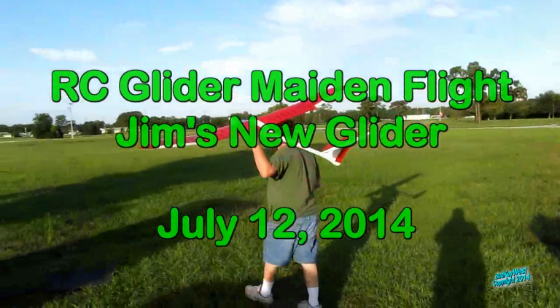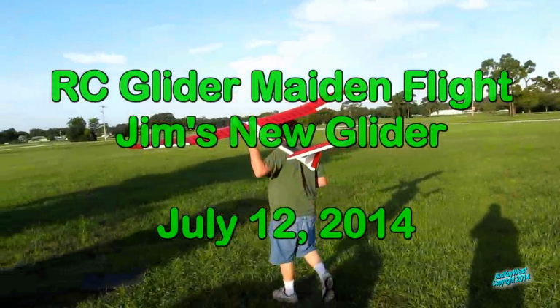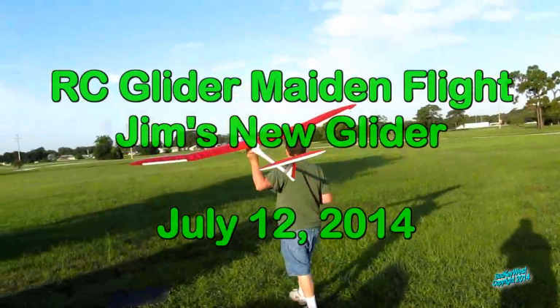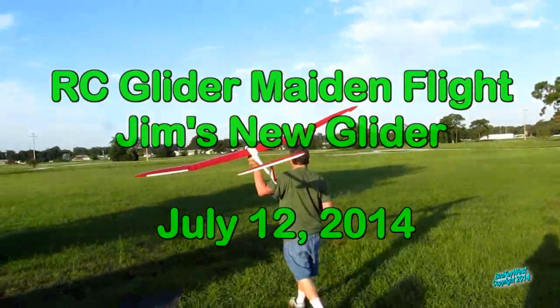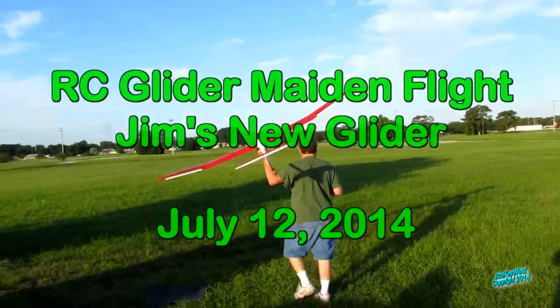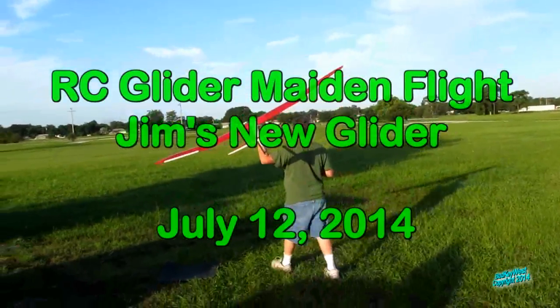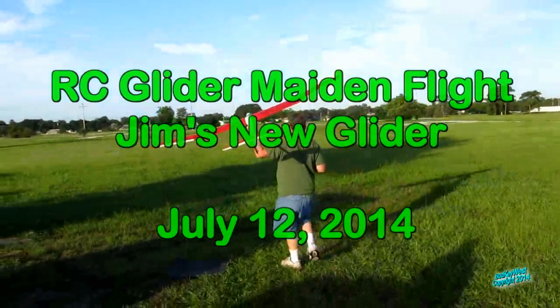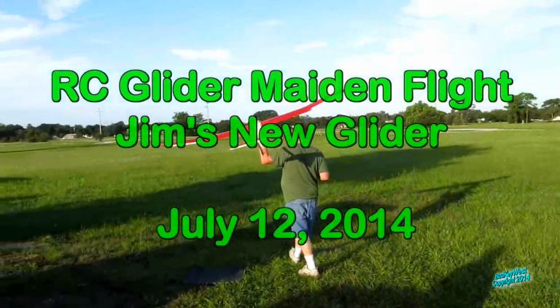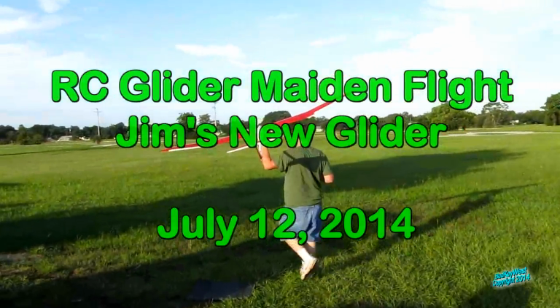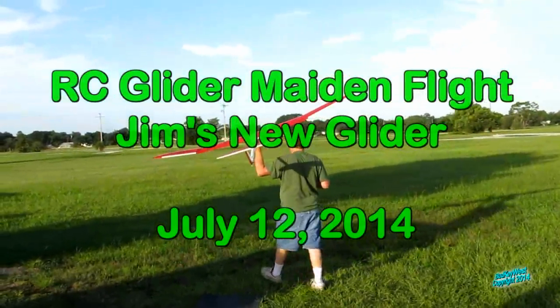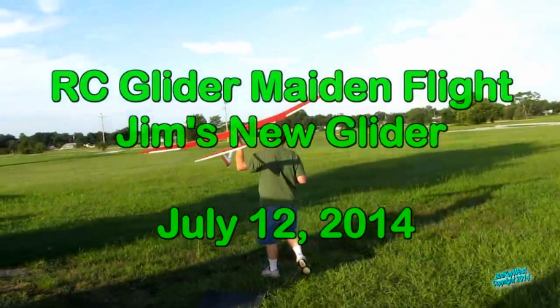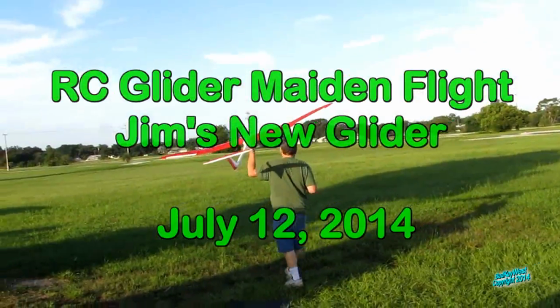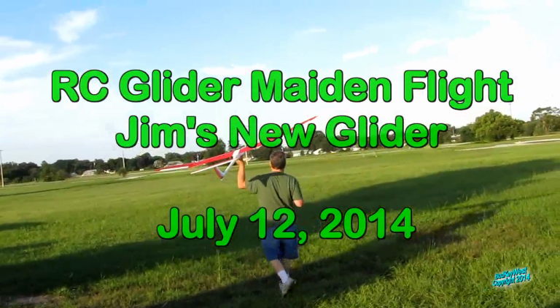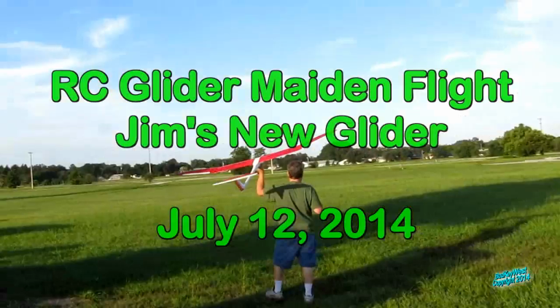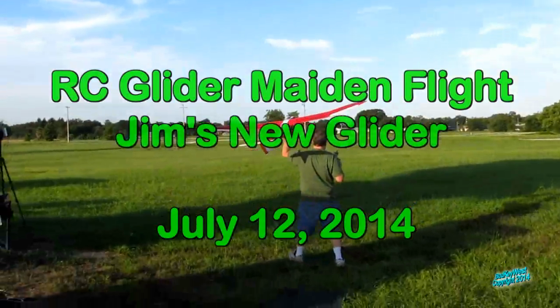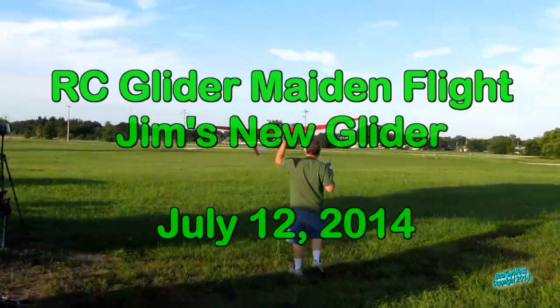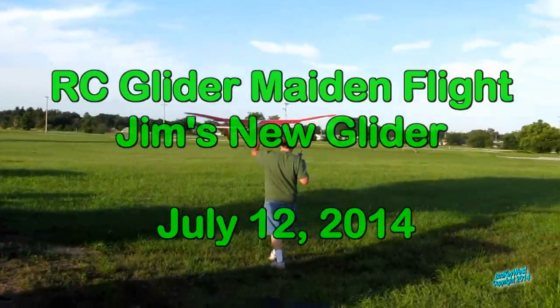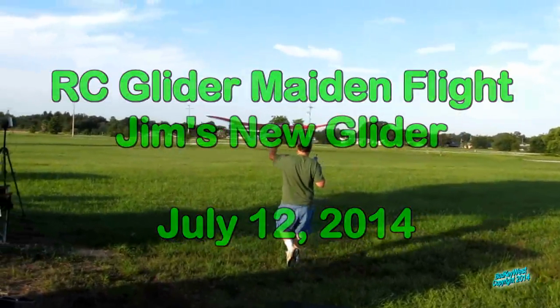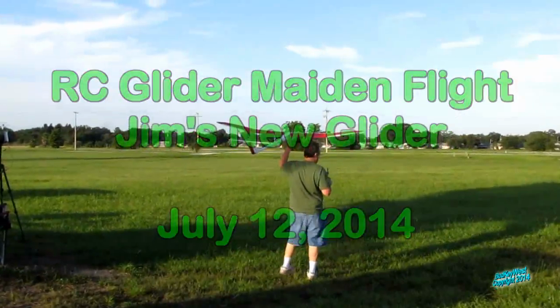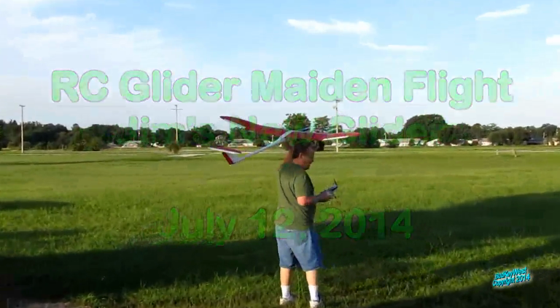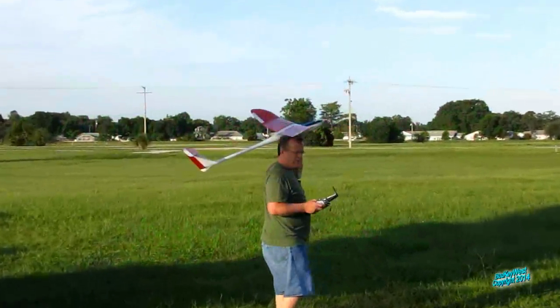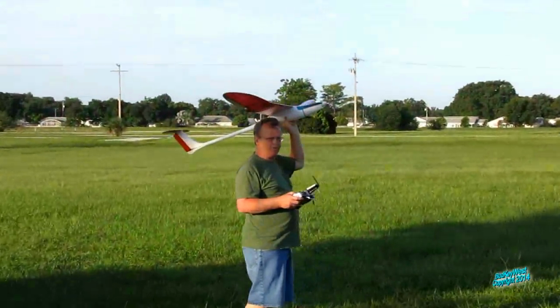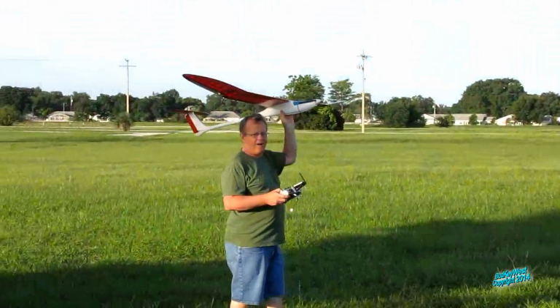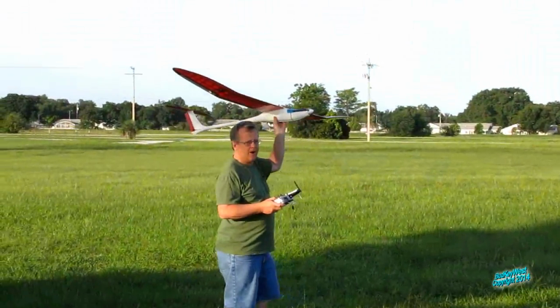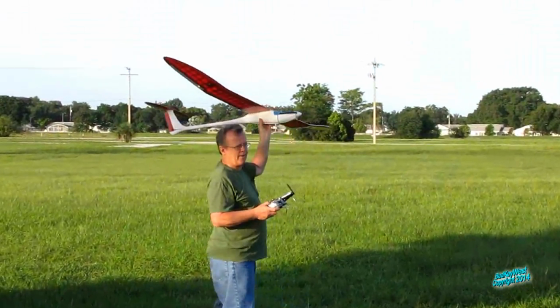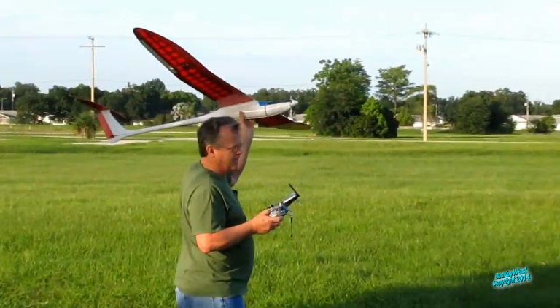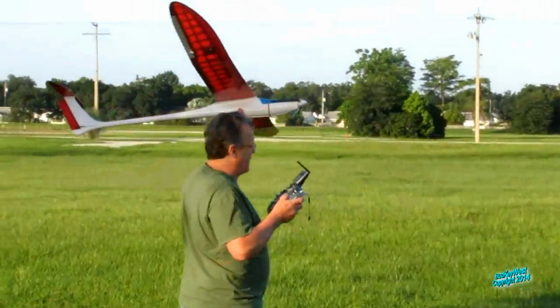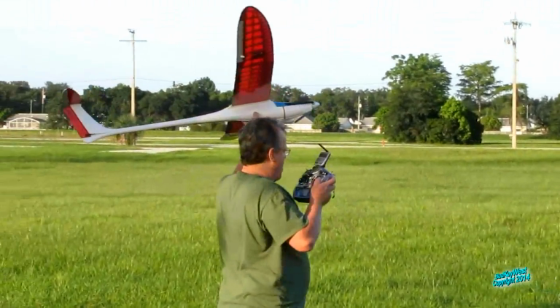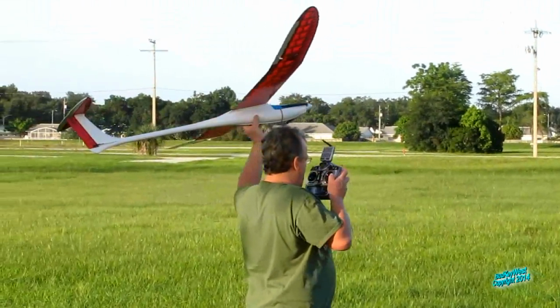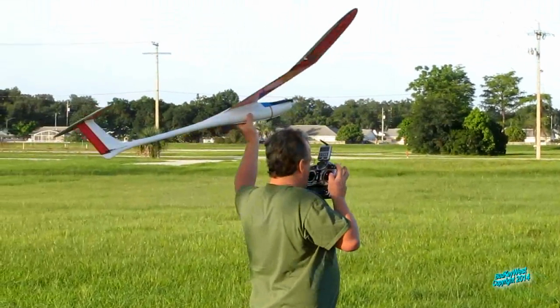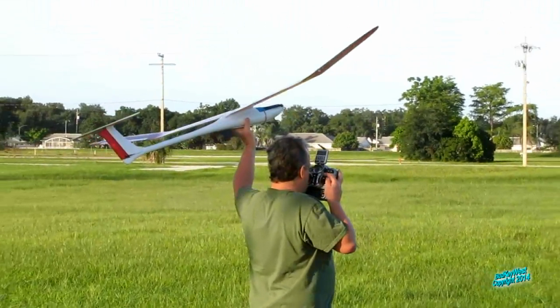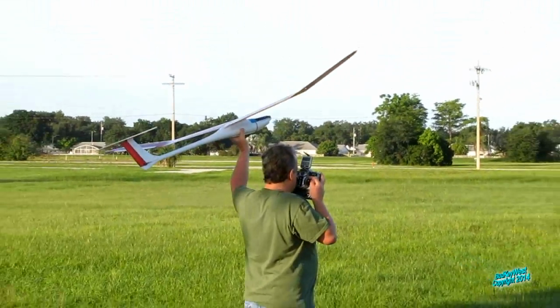Jimbo maiden flight — is that E-flight? No, it's a knockoff. It weighs about five pounds. Yeah, it's heavy. Heavier than I thought it would be.